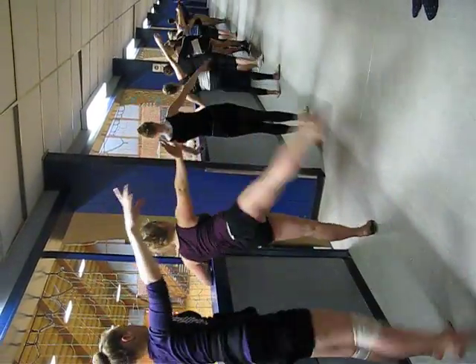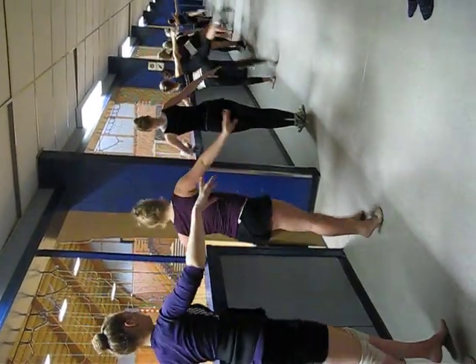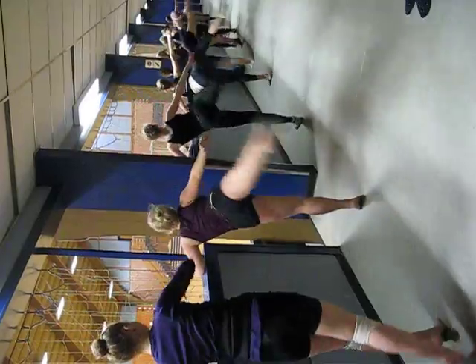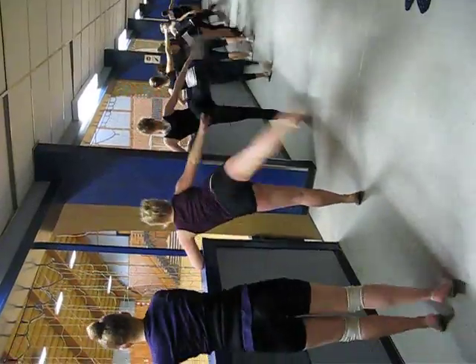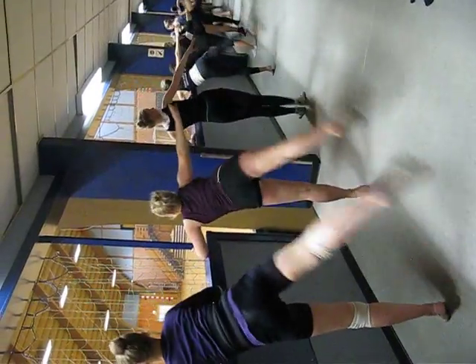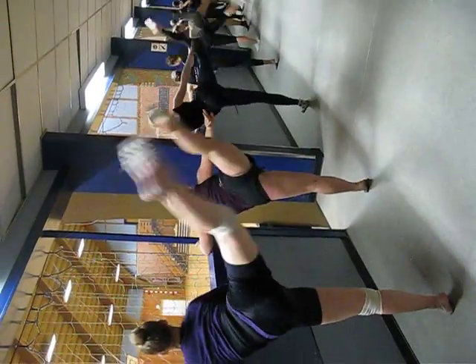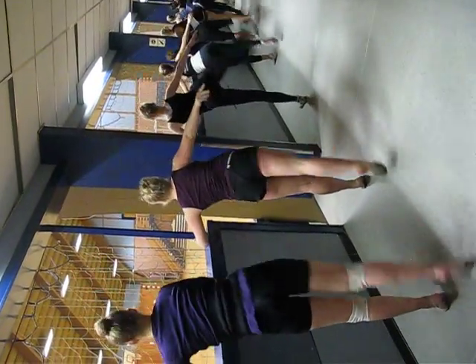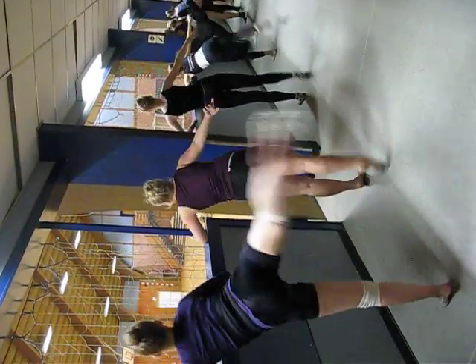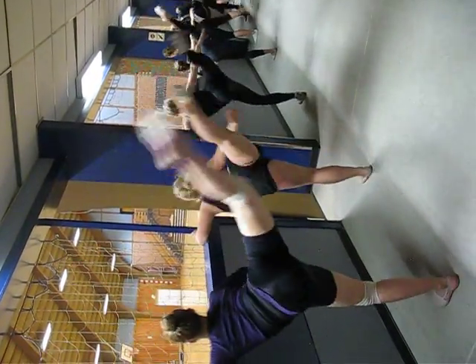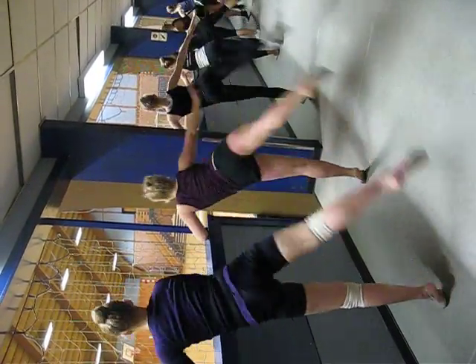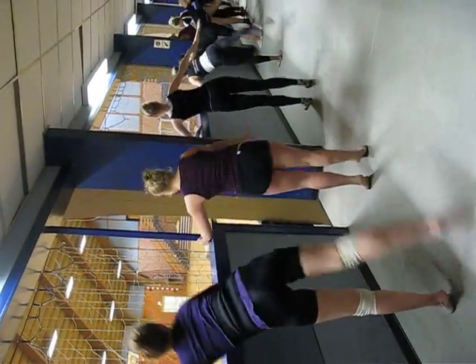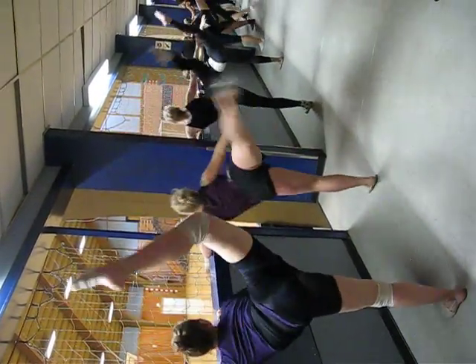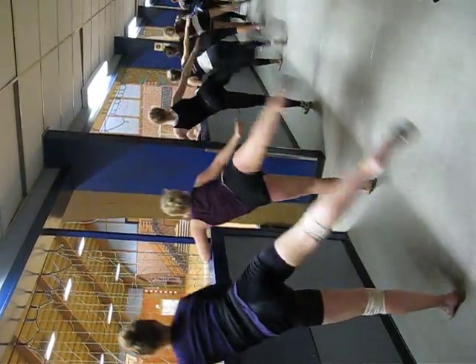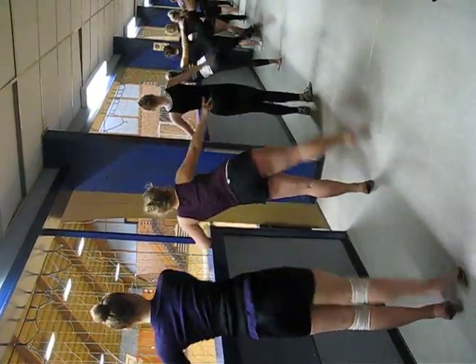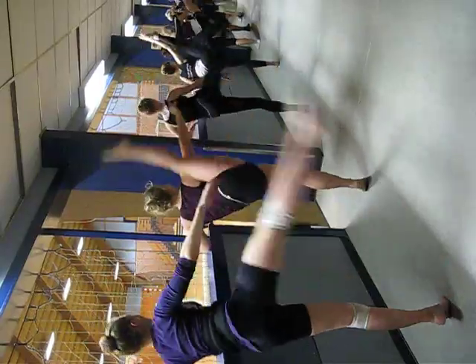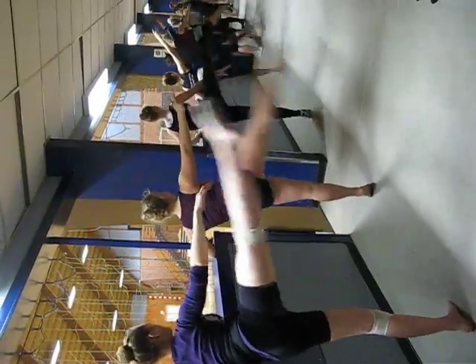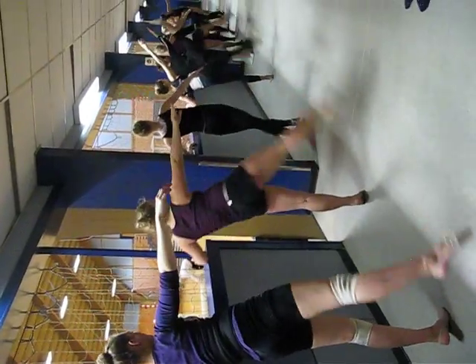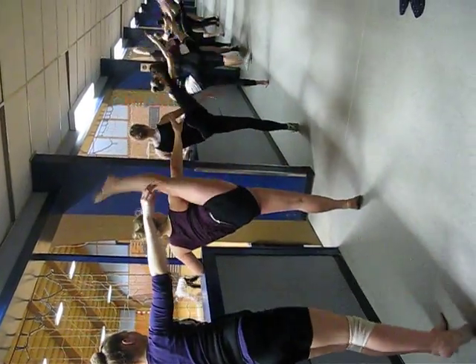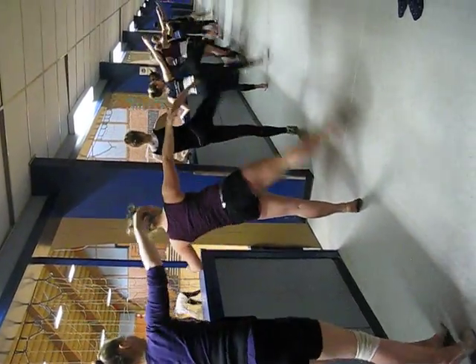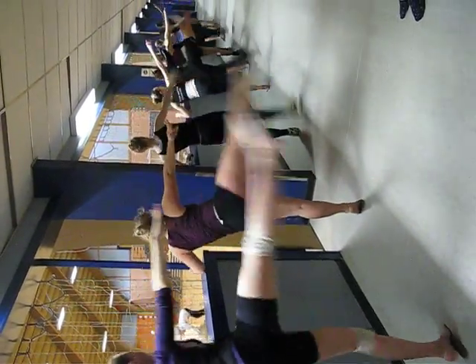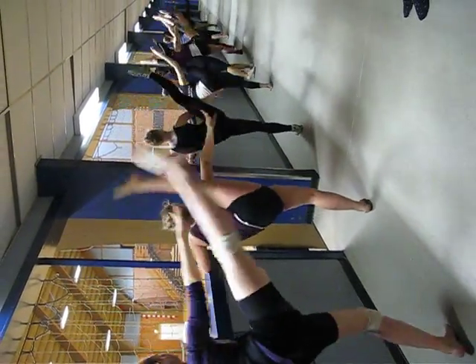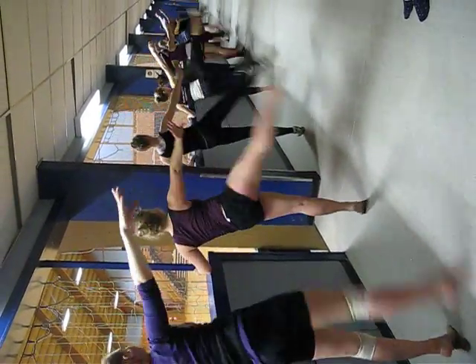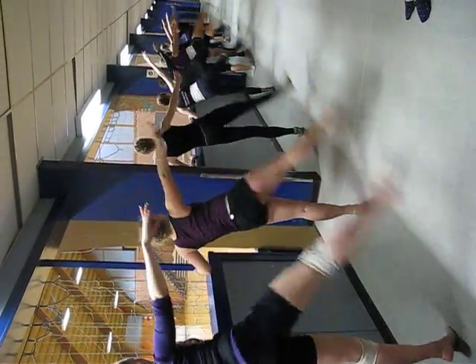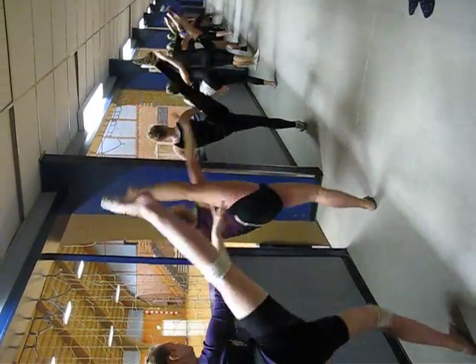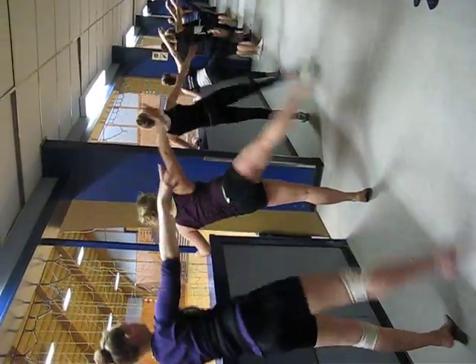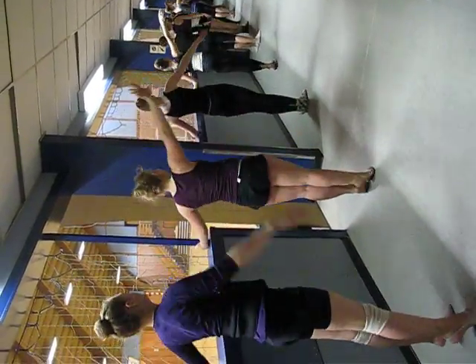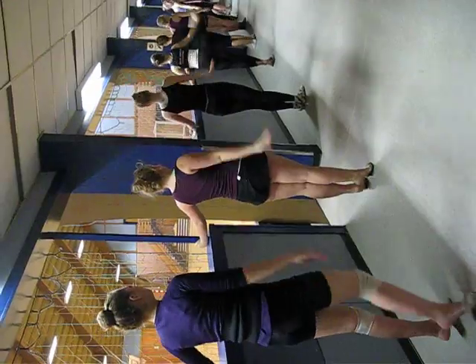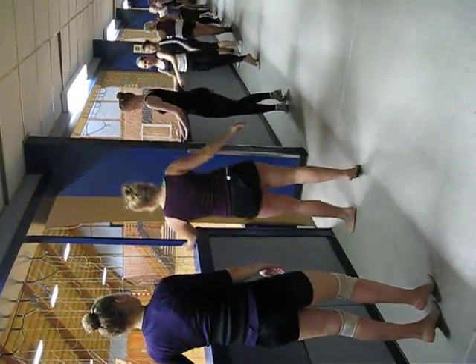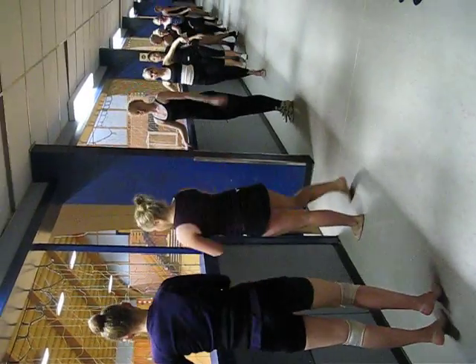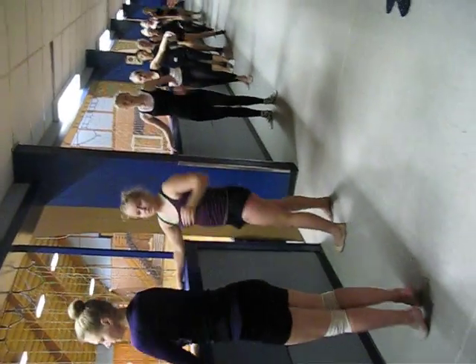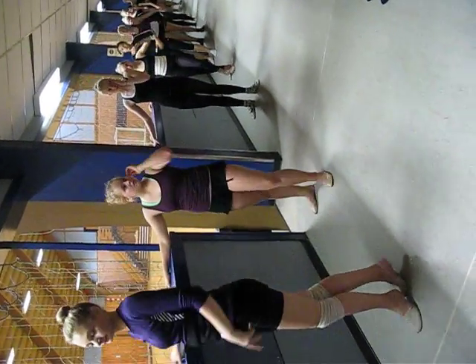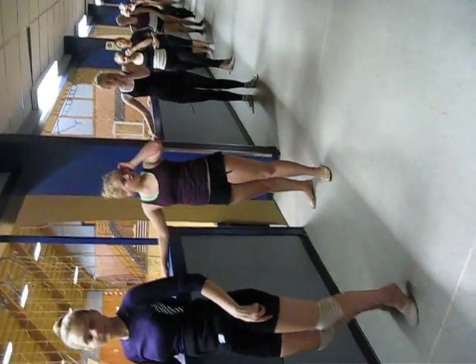And back. 1, 2, plie, and plie. And the last one. 1, 2, and plie, plie. Turn. The same with the left leg, but we're not going to do it.